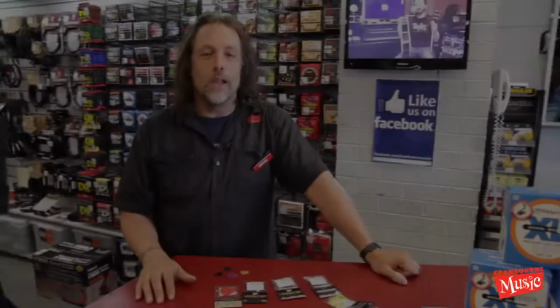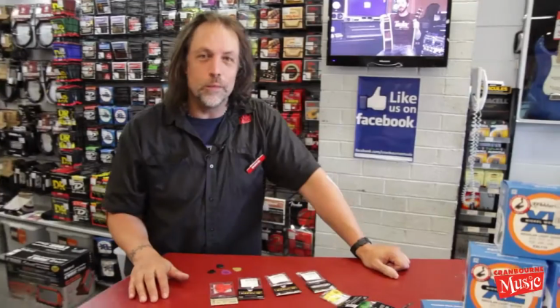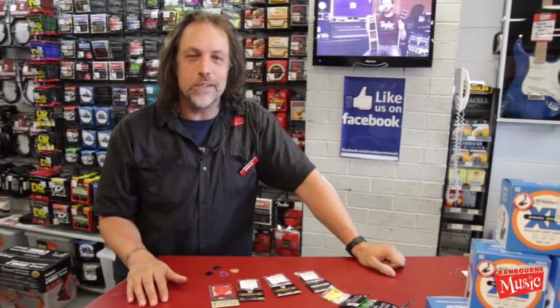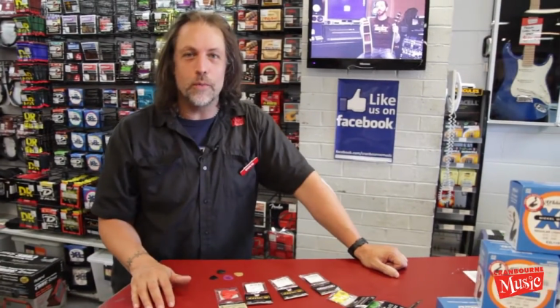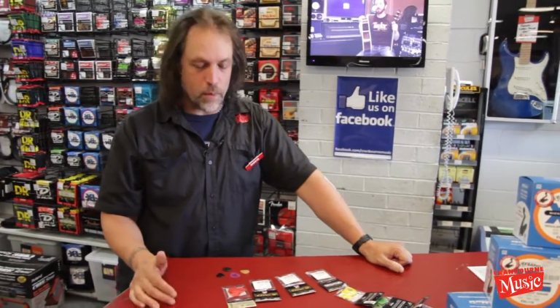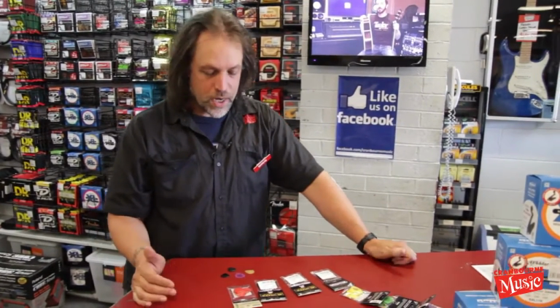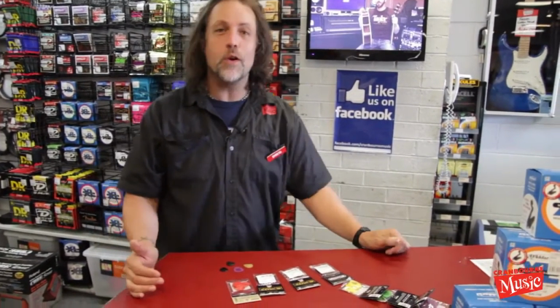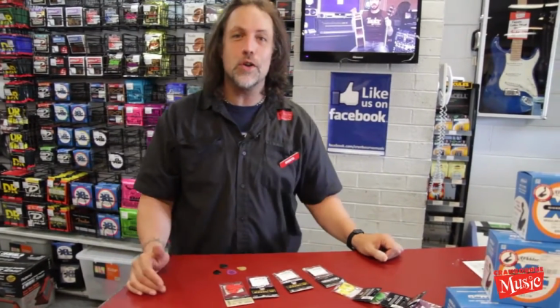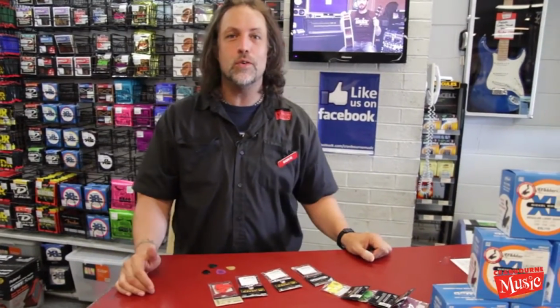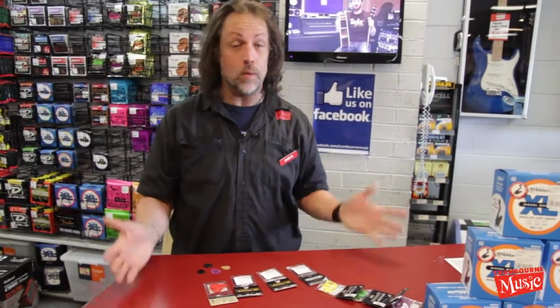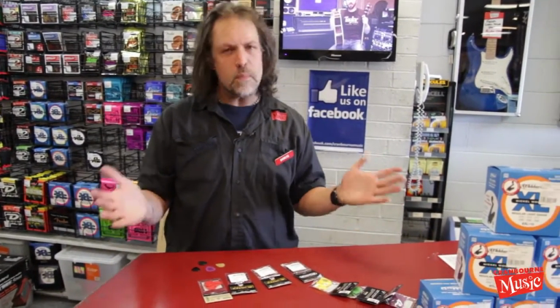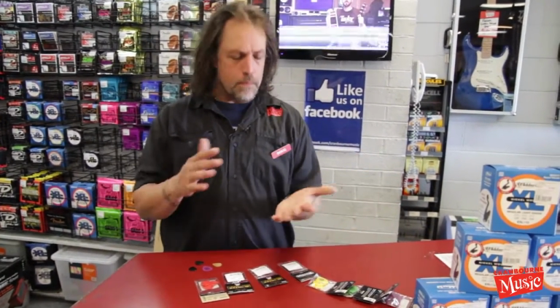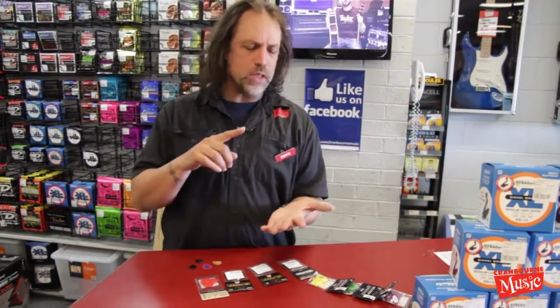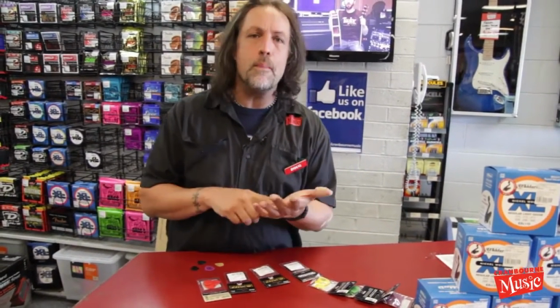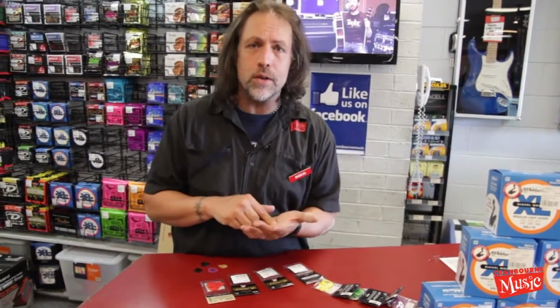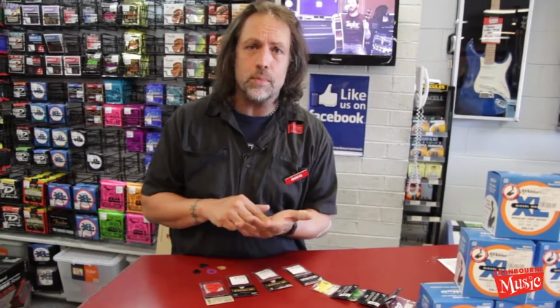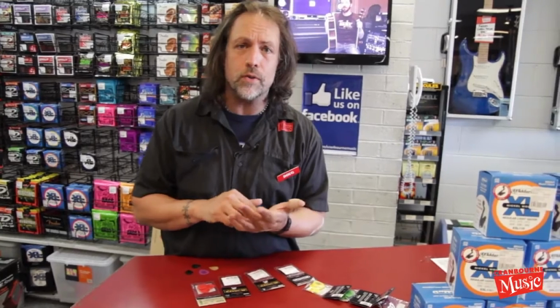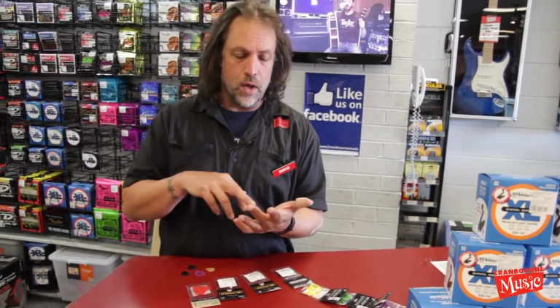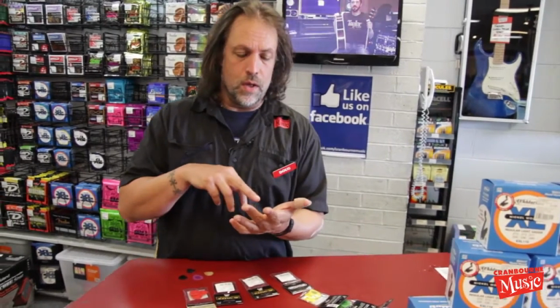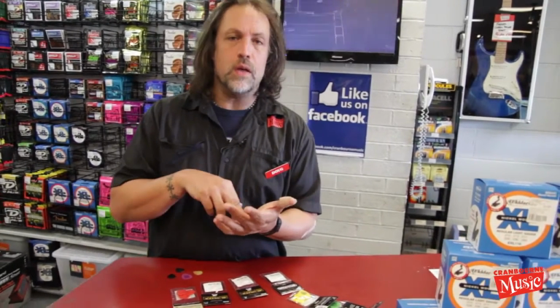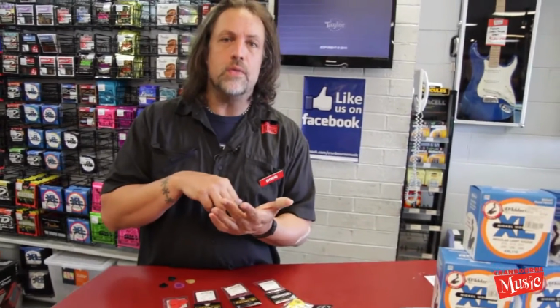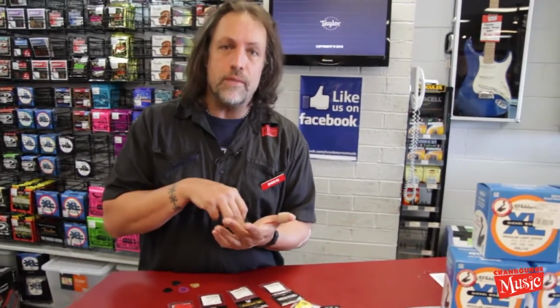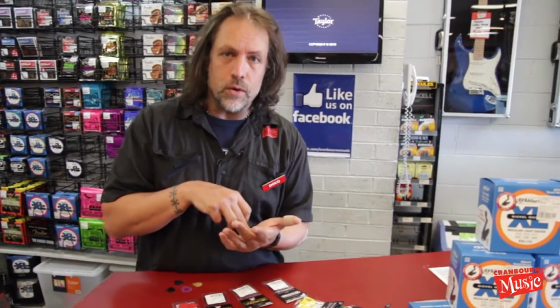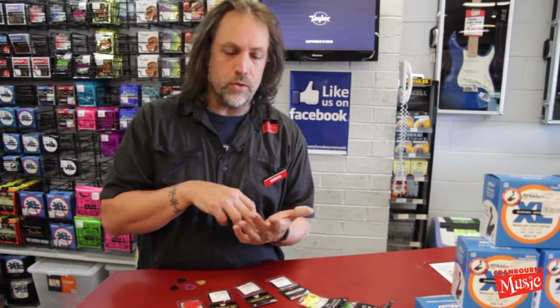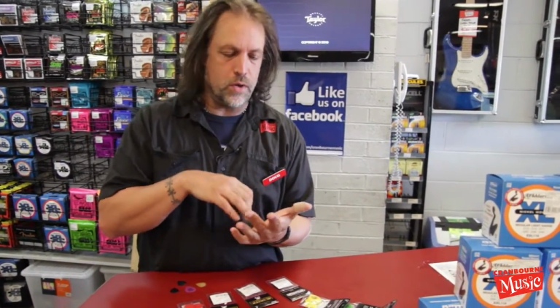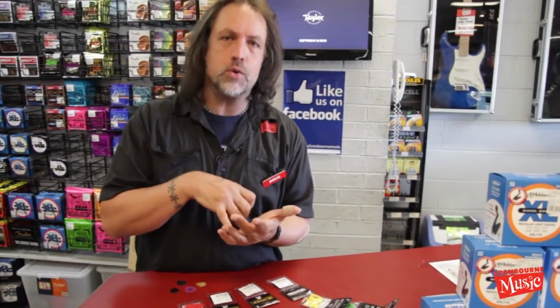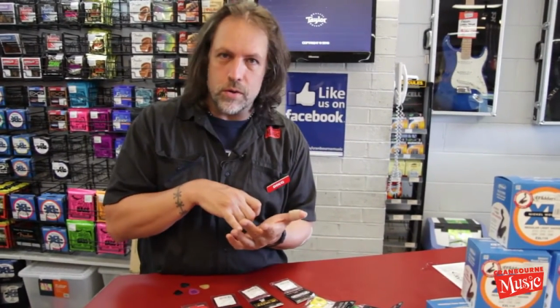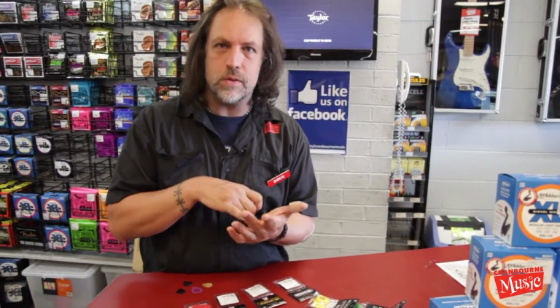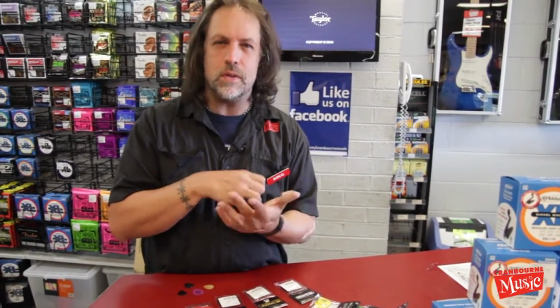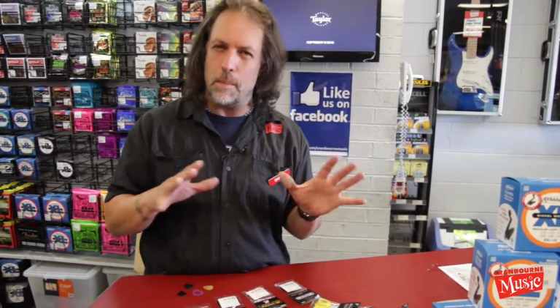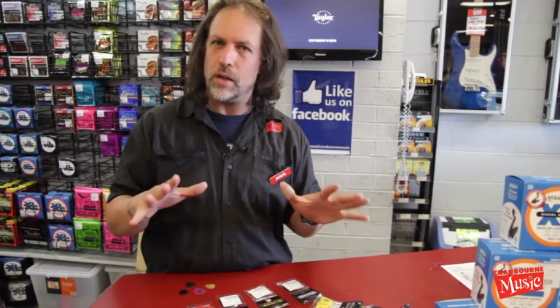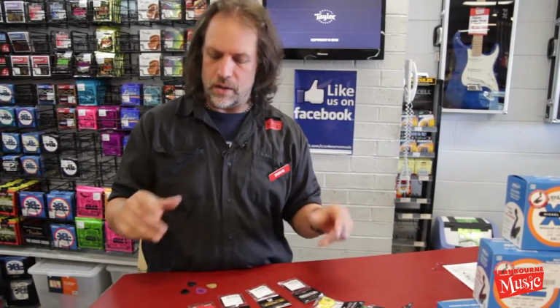Hello, Doug Steele here from Cranberry Music. I wanted to show you — mostly the metal guitar players, the heavy pickers, the shredders, the metal guys.